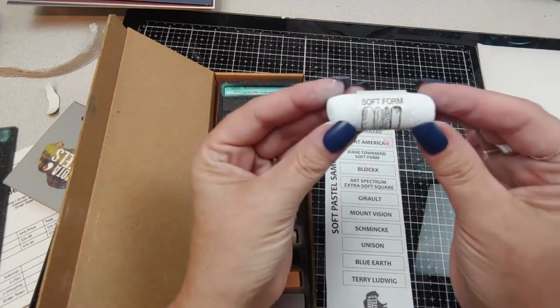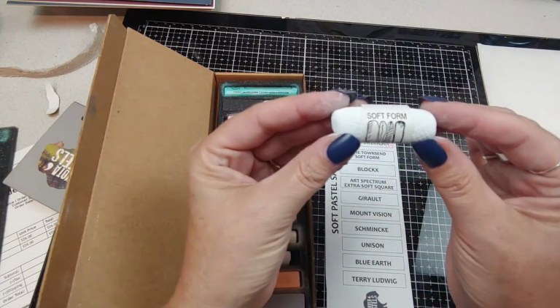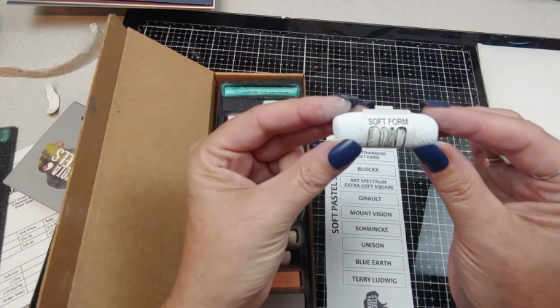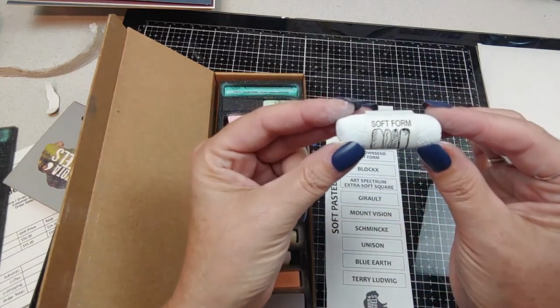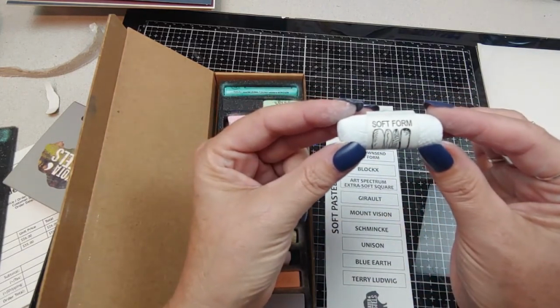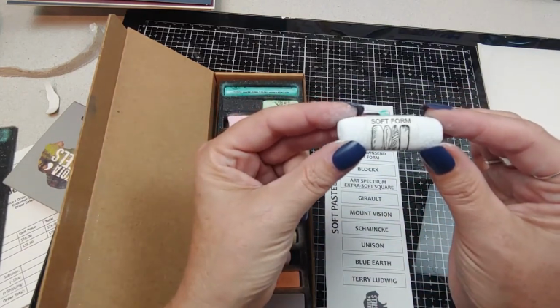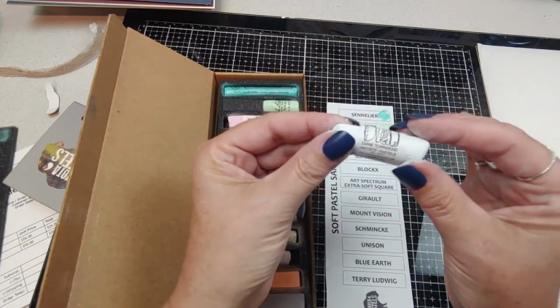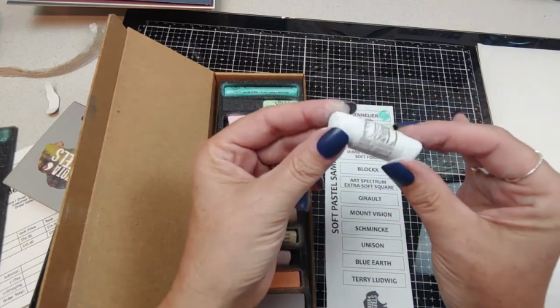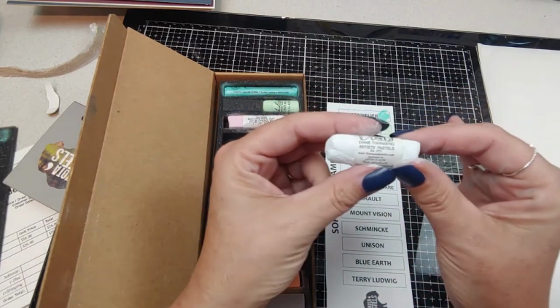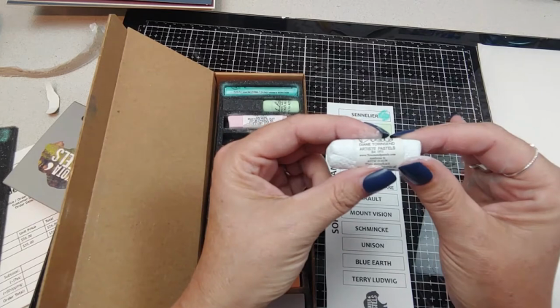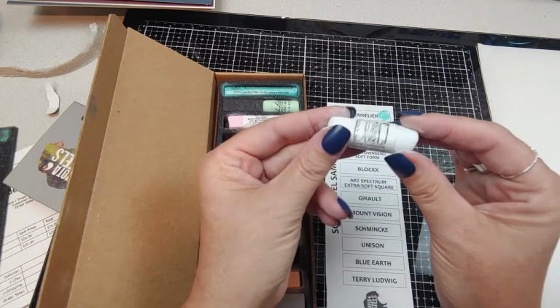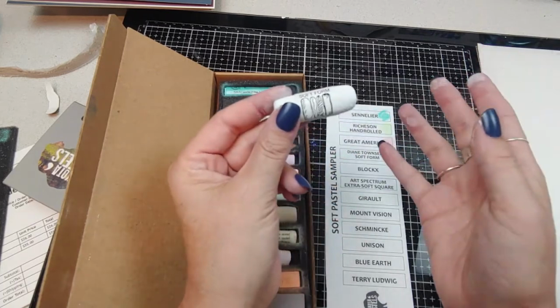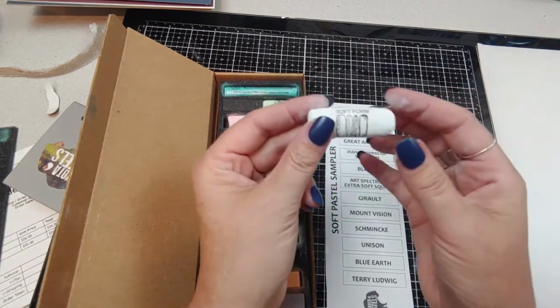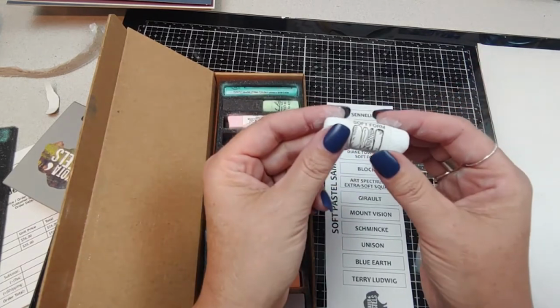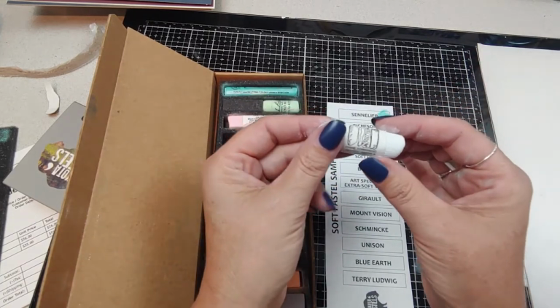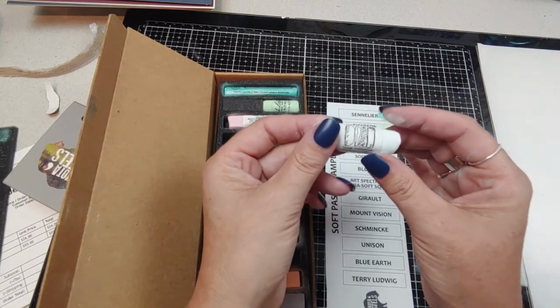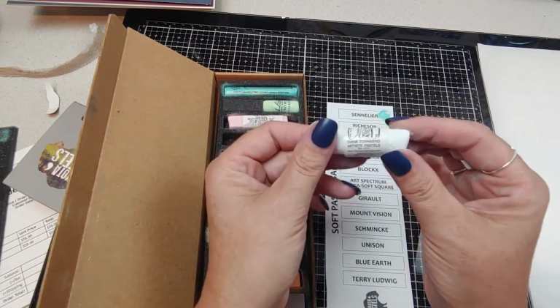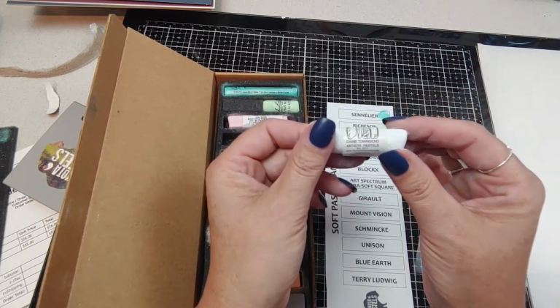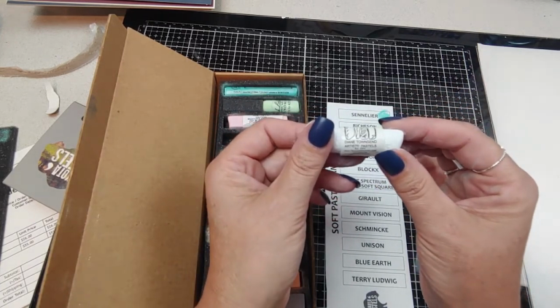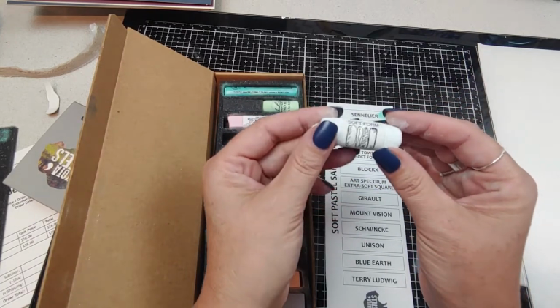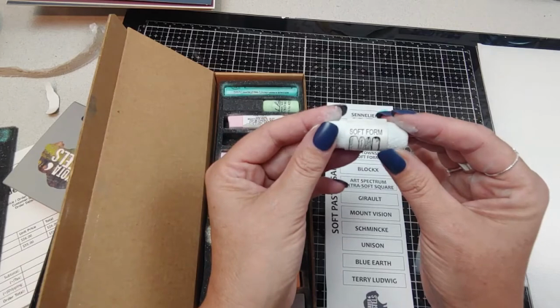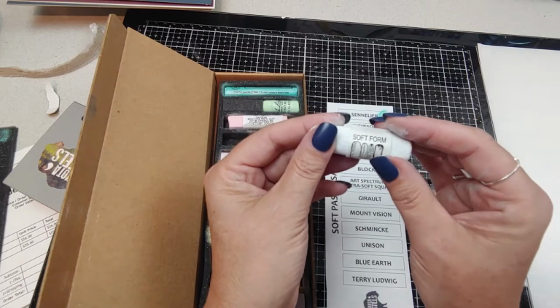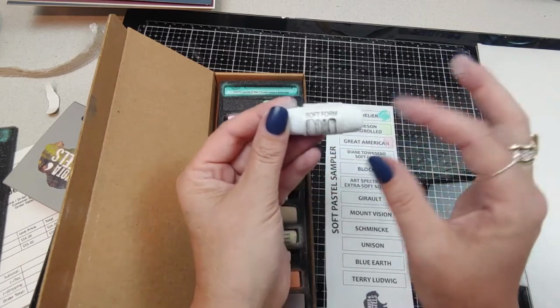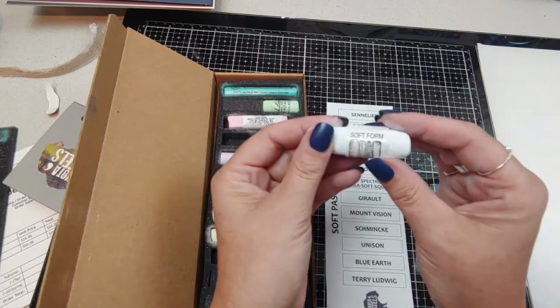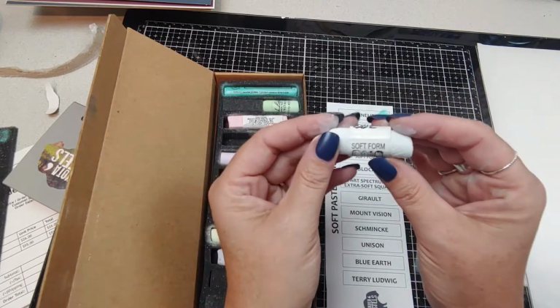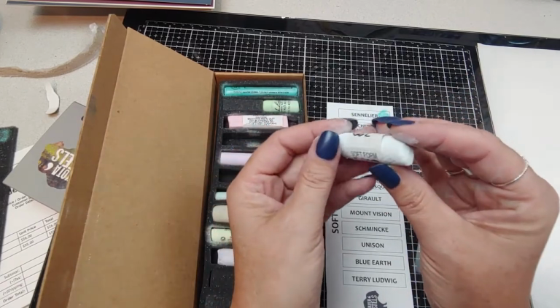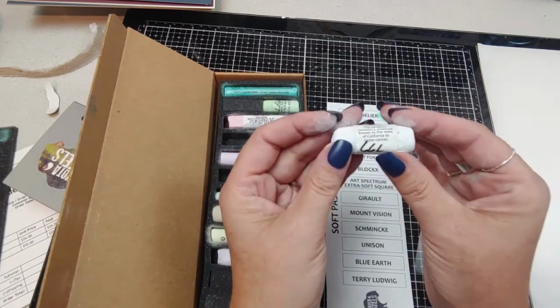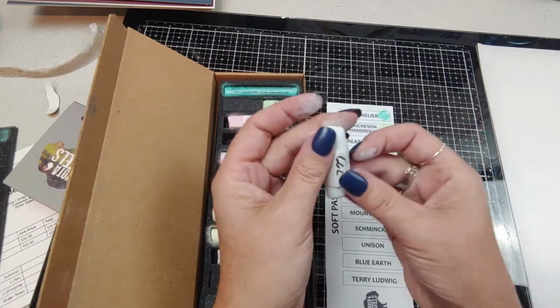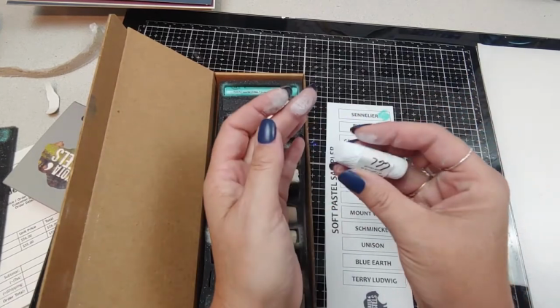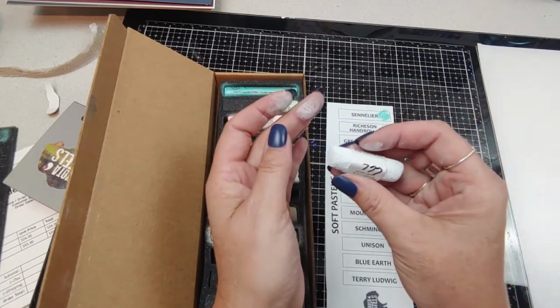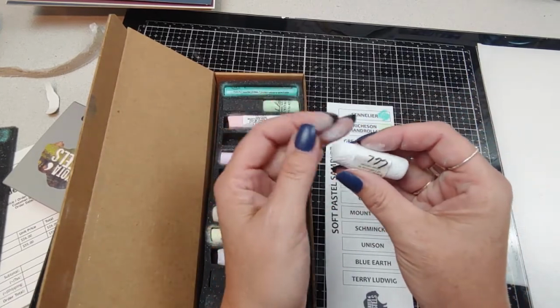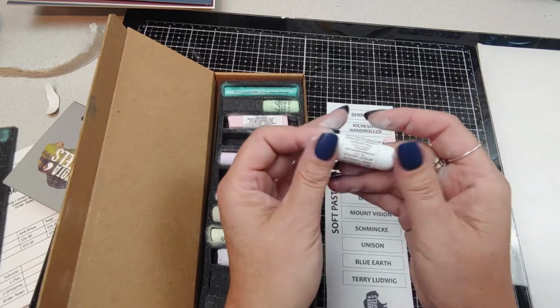We have a Diane Townsend Soft Form. Actually, what I ordered from Dakota Pastels that came broken were my Diane Townsends. I got the cloud one, and I bet I already got this color not too long ago.